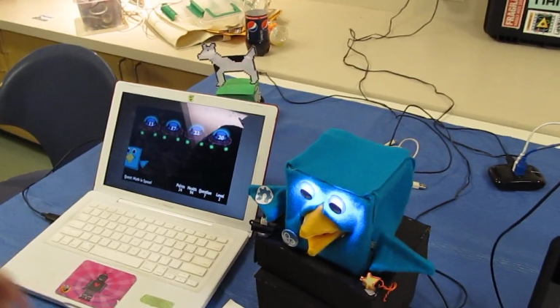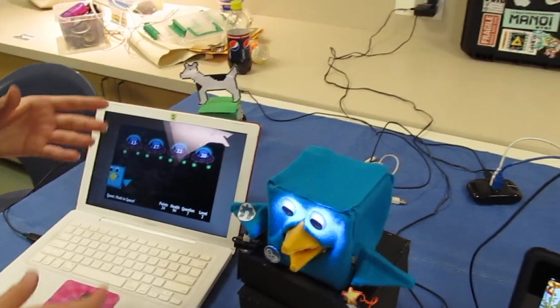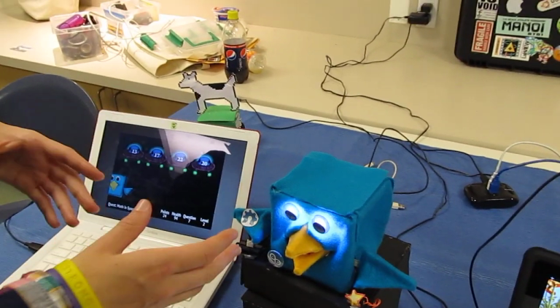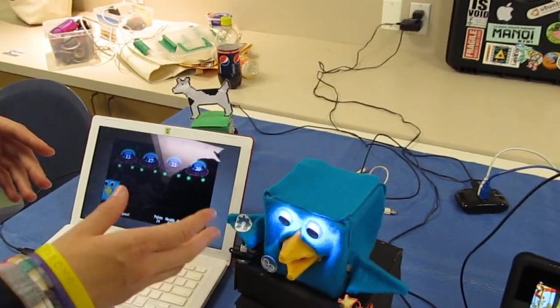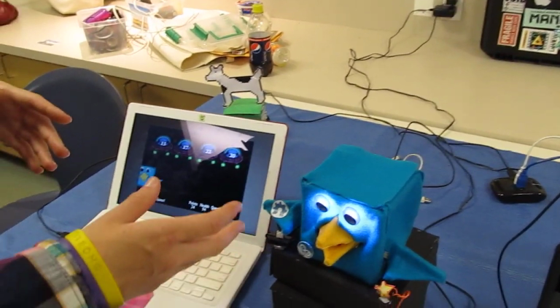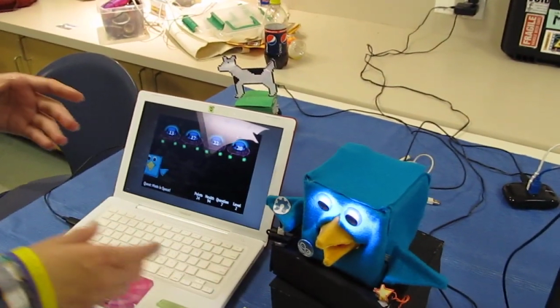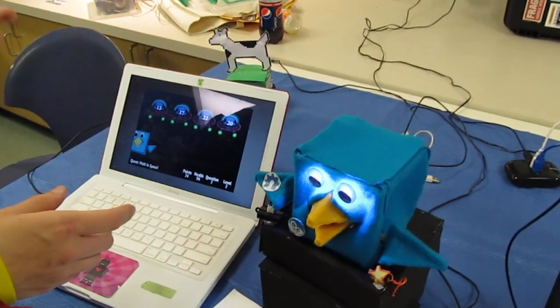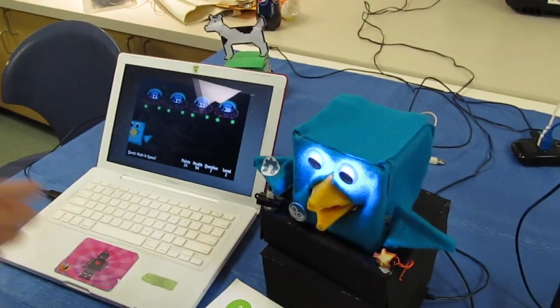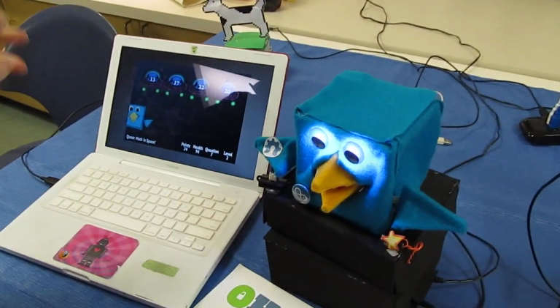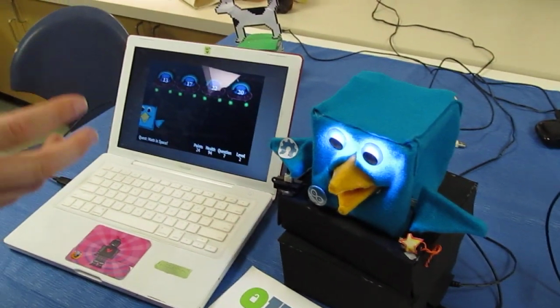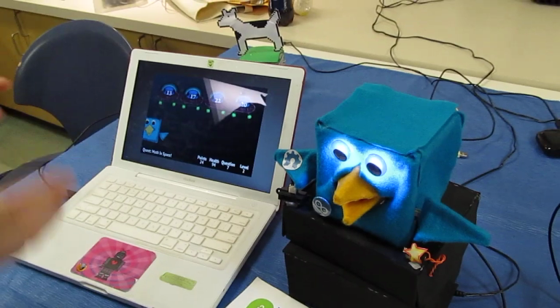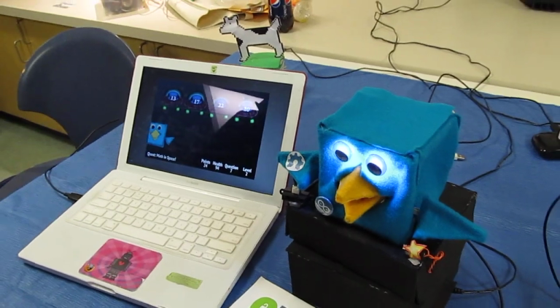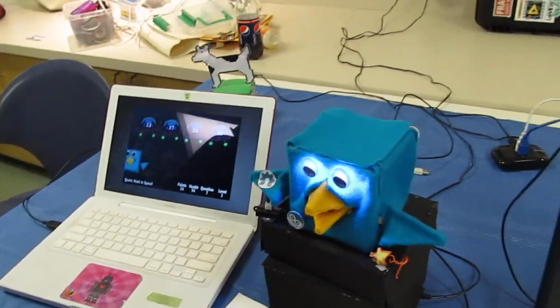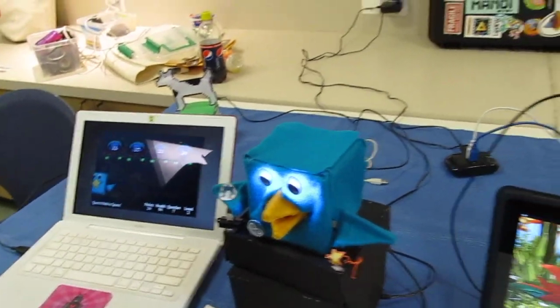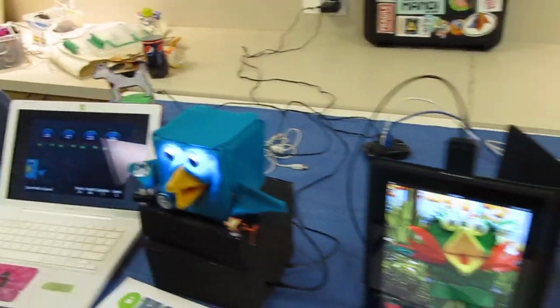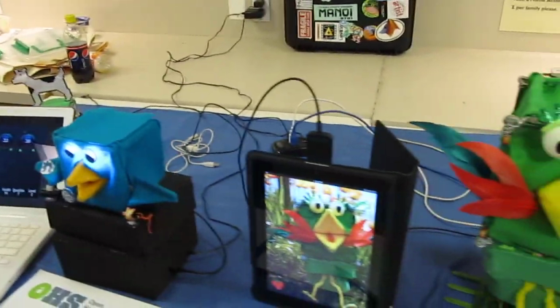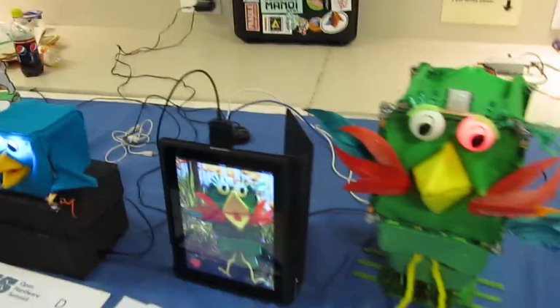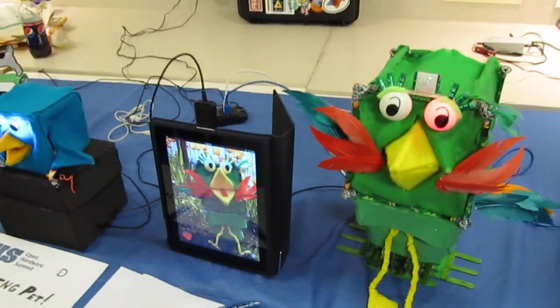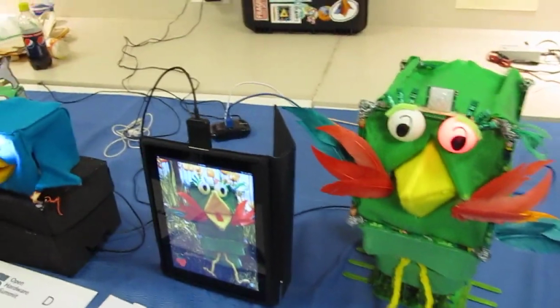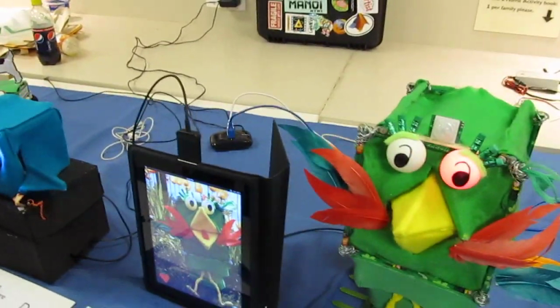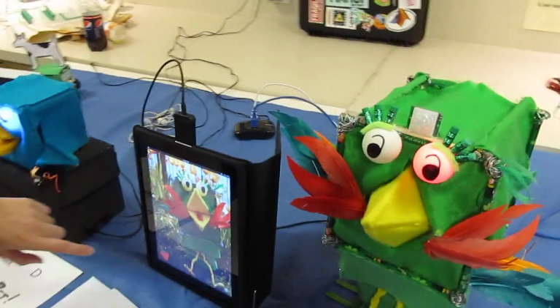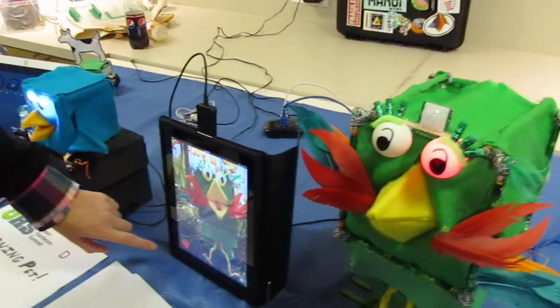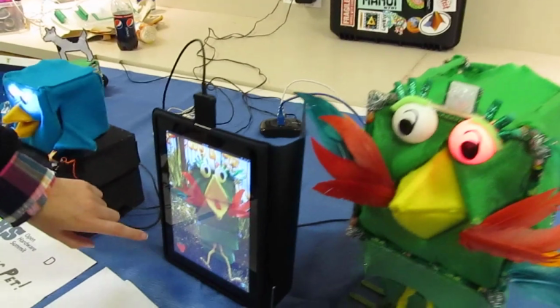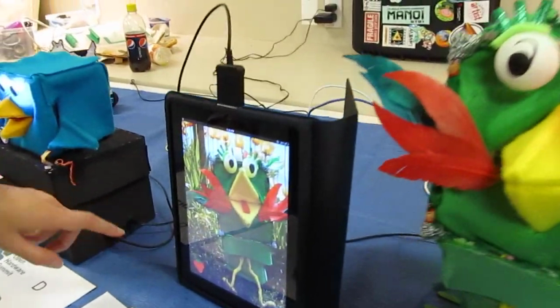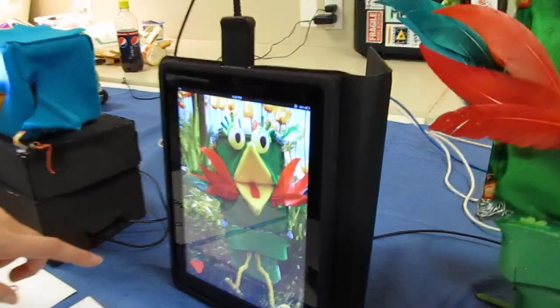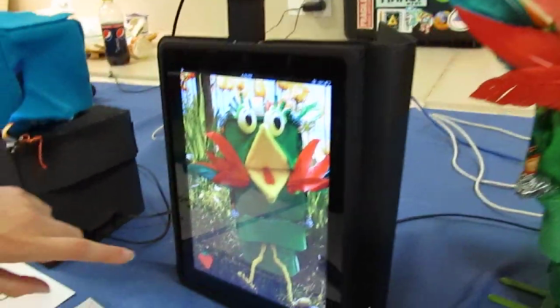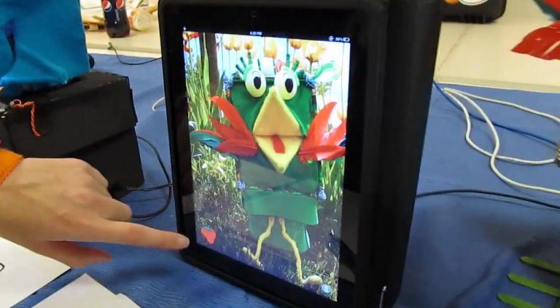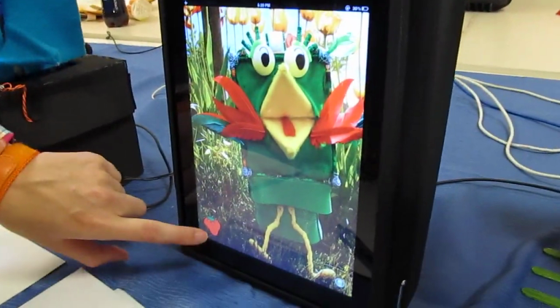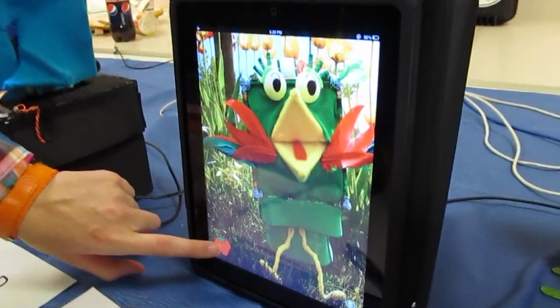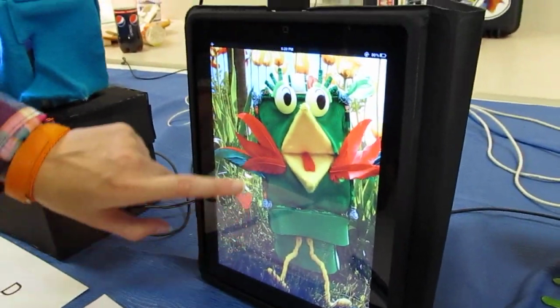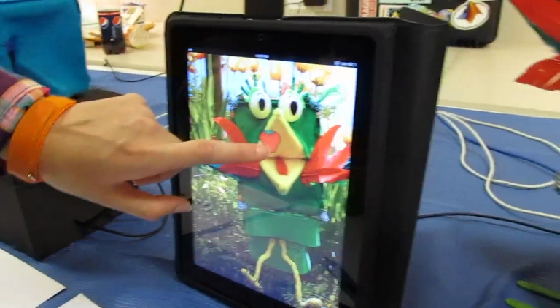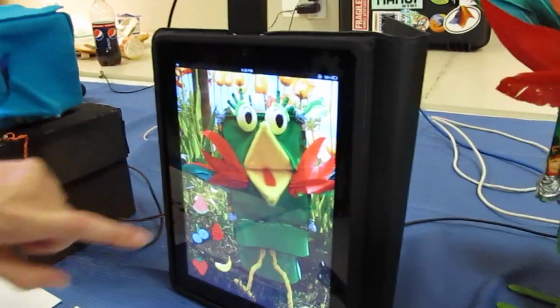And then at the end of each level, it does the level celebration dance, which gets better as well. And what's this one? So this one is called RoboBird food, and you're able to feed it some fruit.